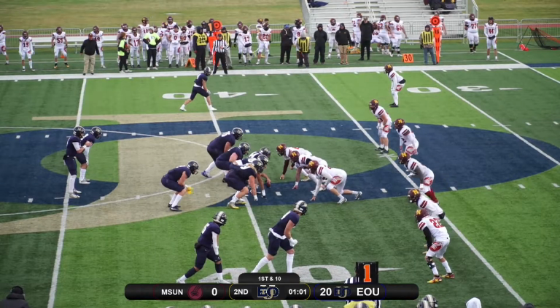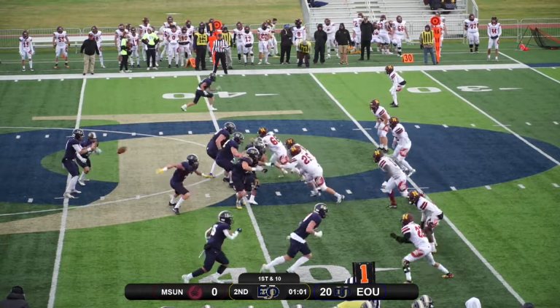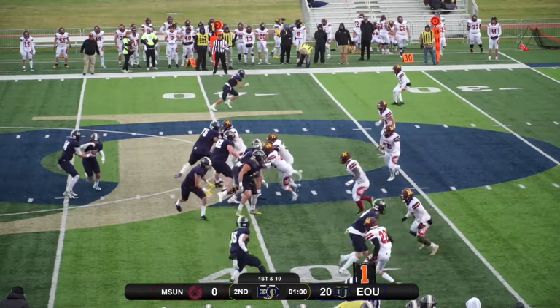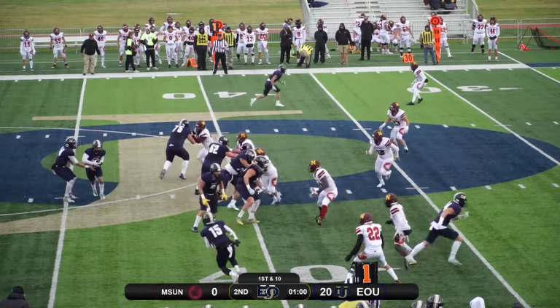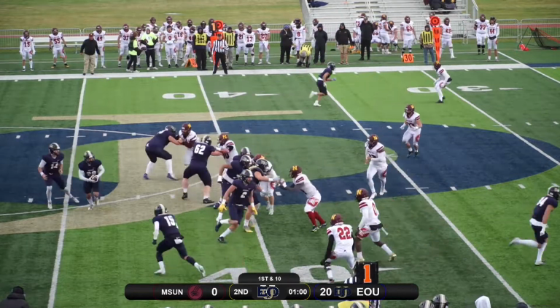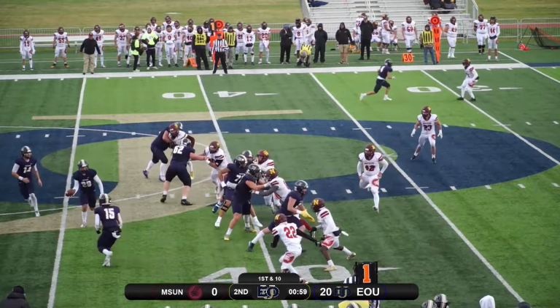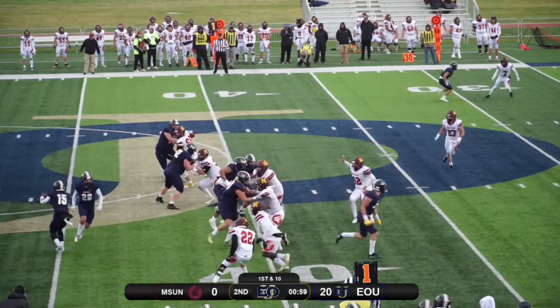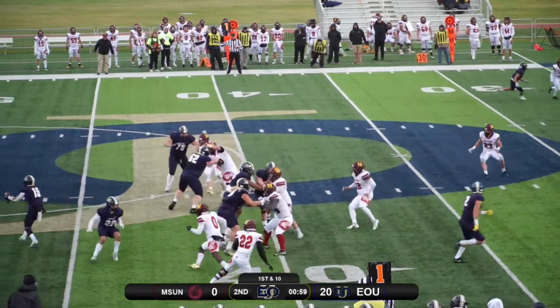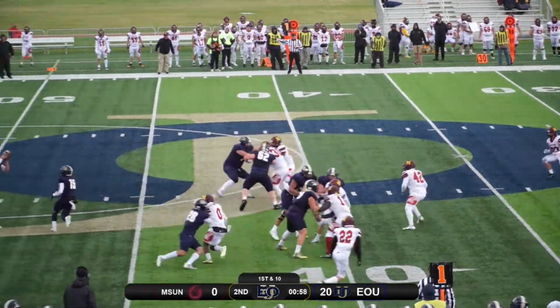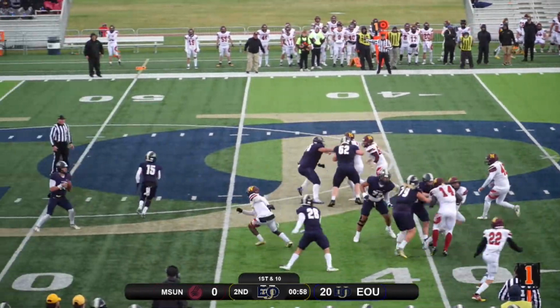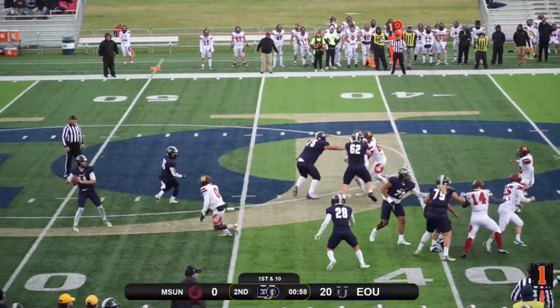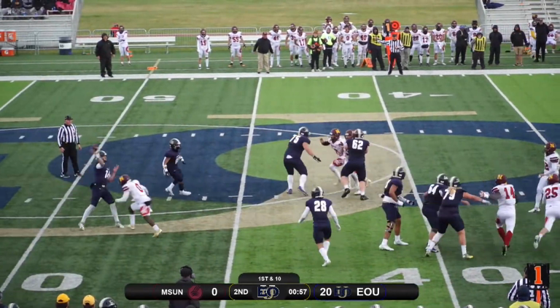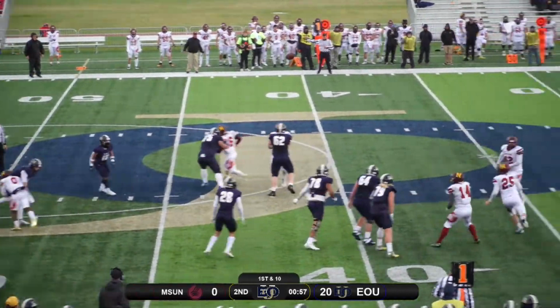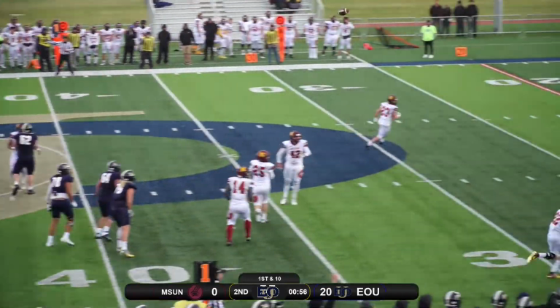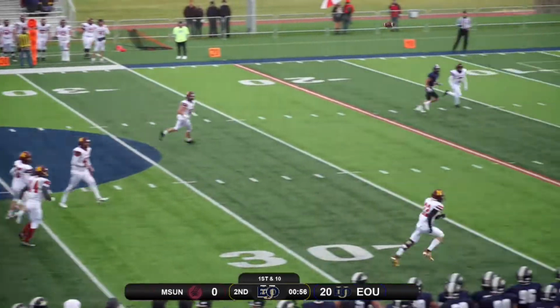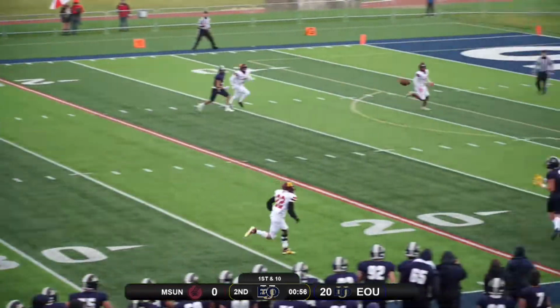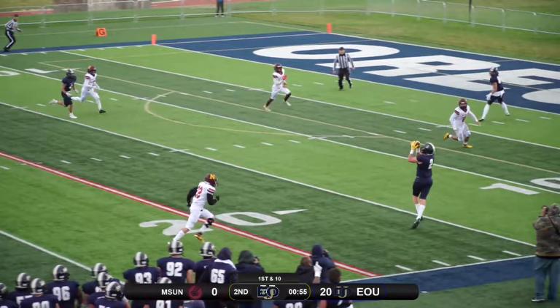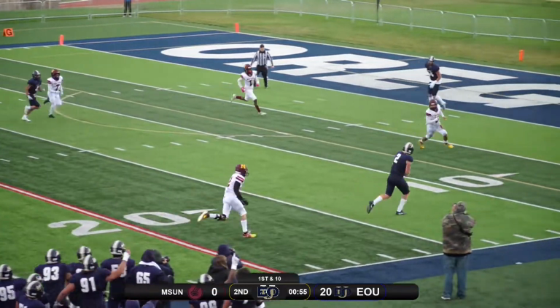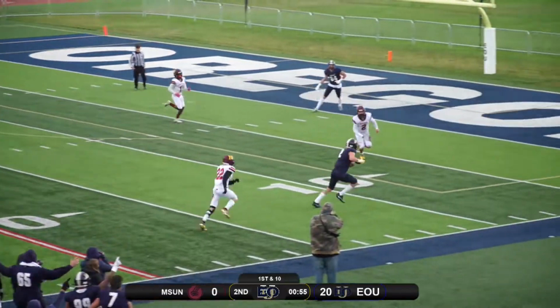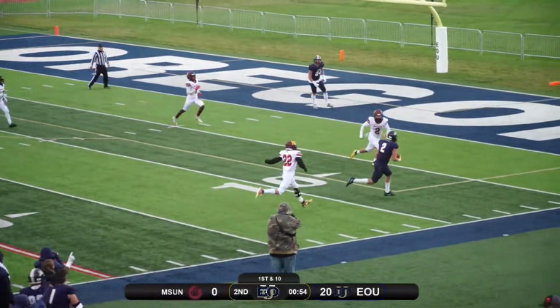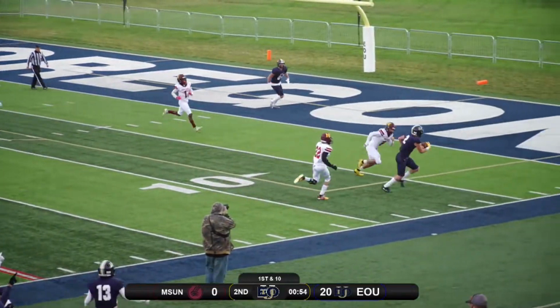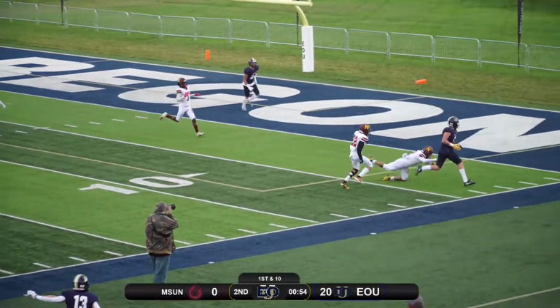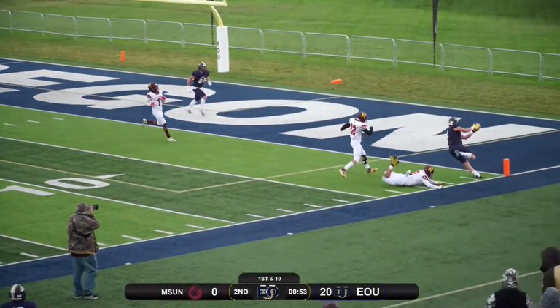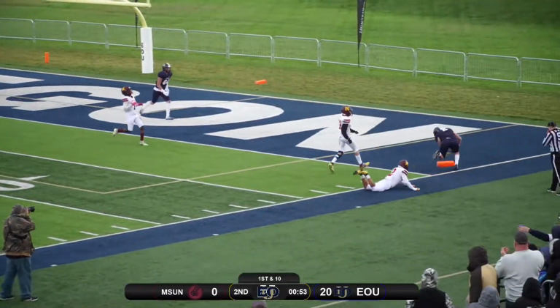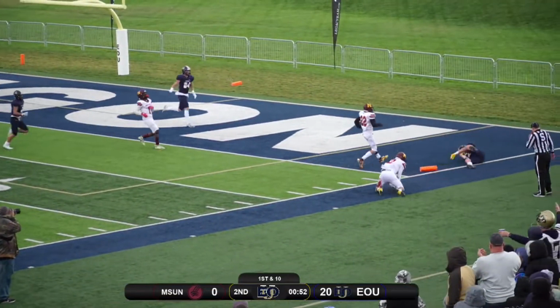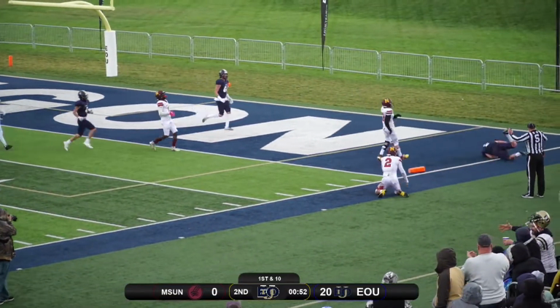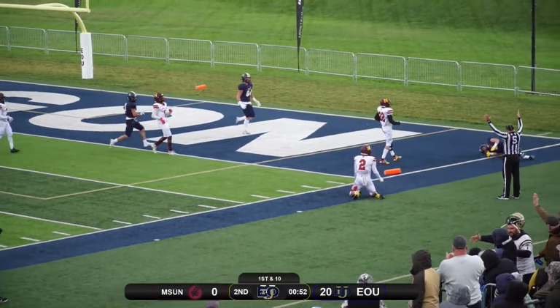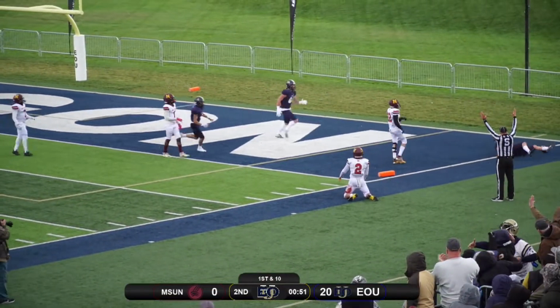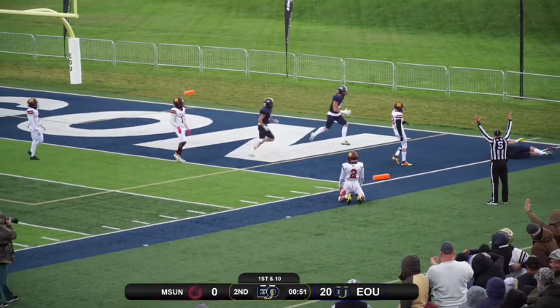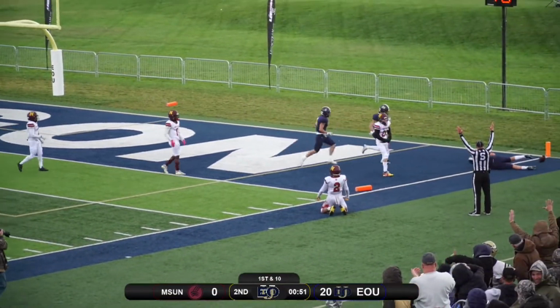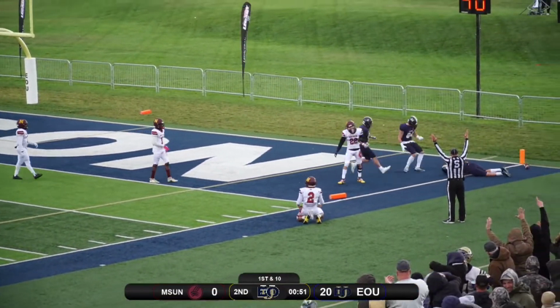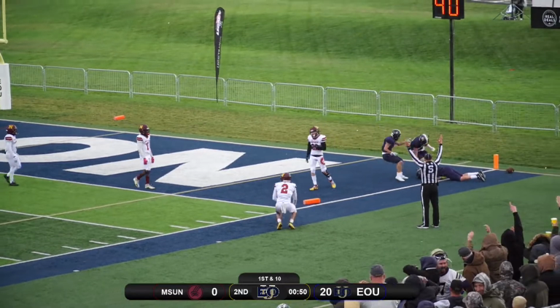Bonning surveys, takes the snap, hands it off — a little back pass — and now it's gonna be a throw from Bonning. Looks right over and the catch is made by Camp. Willie Camp is gonna stroll into the end zone for the touchdown.